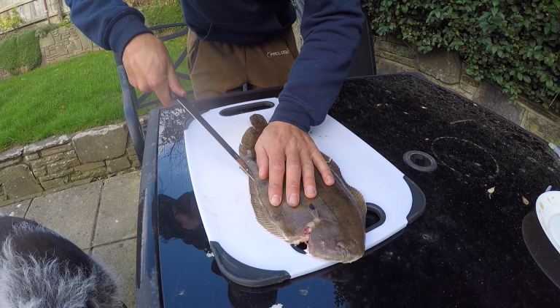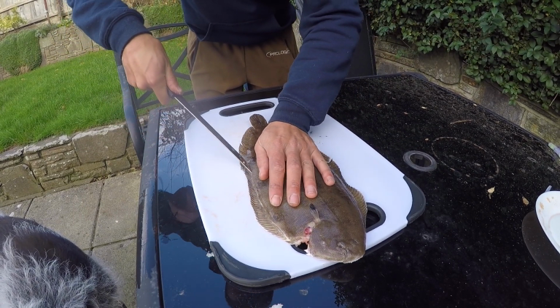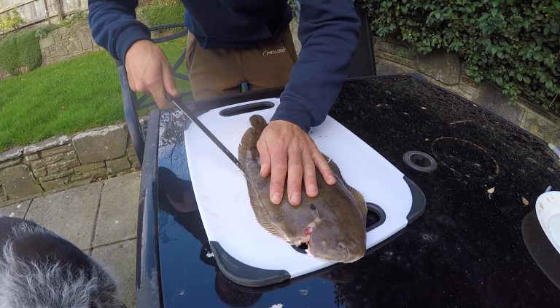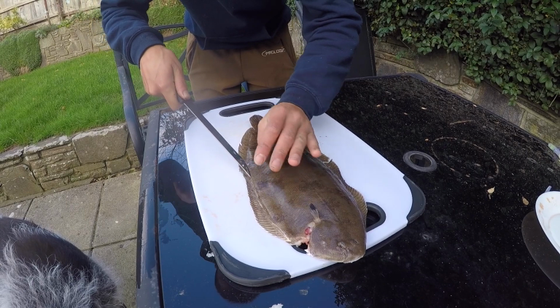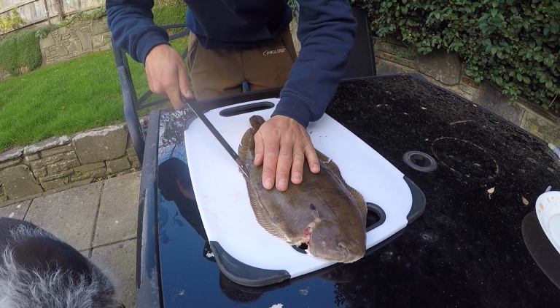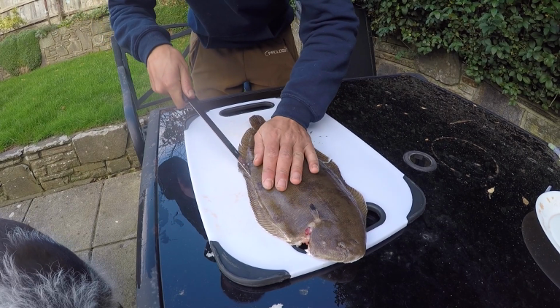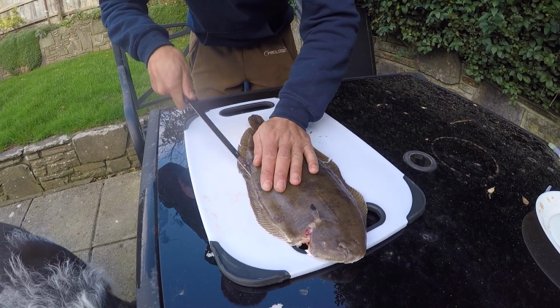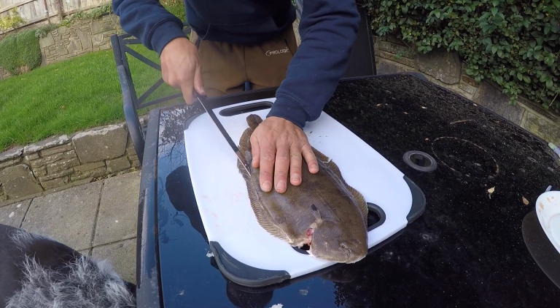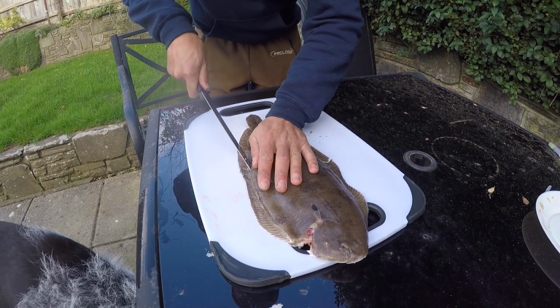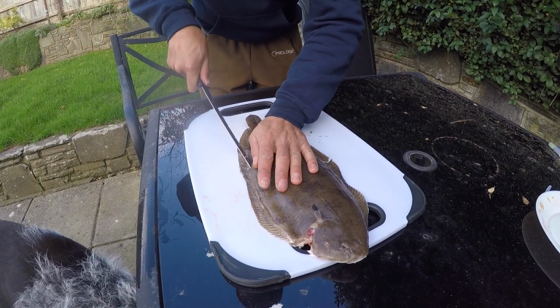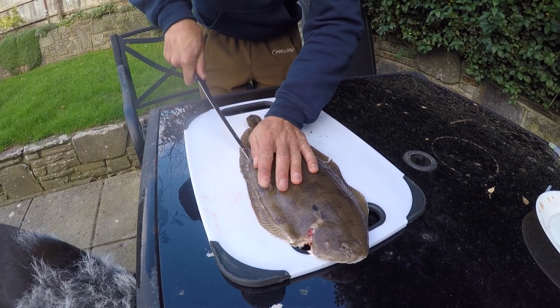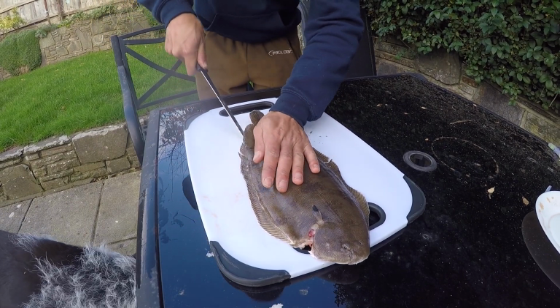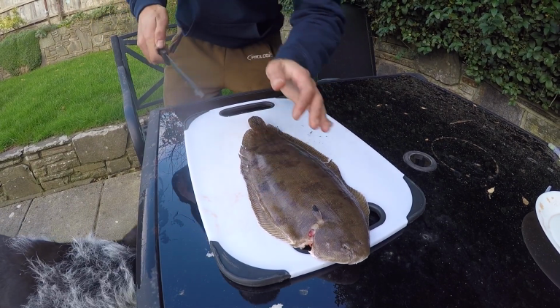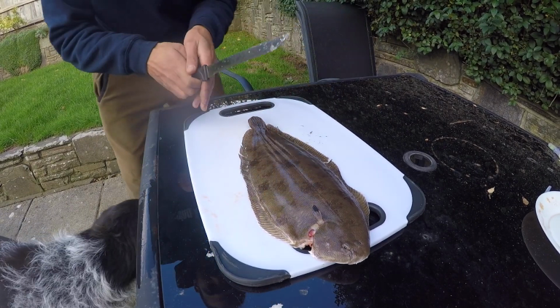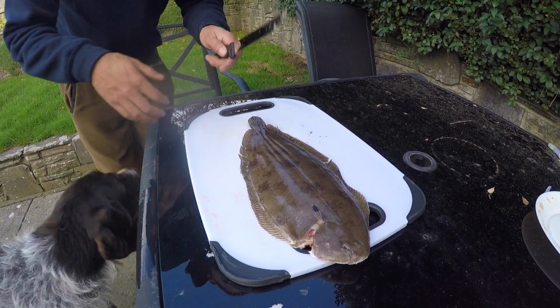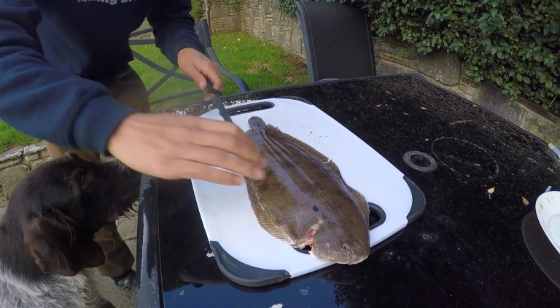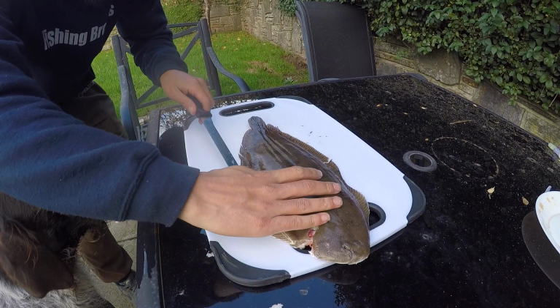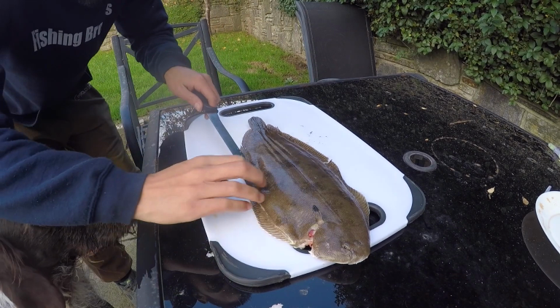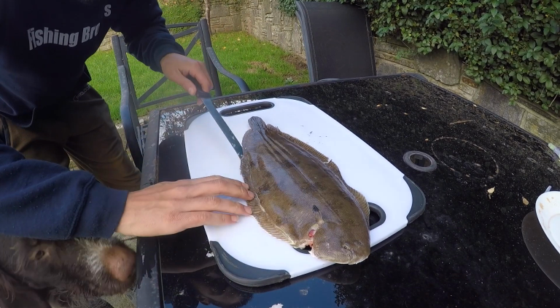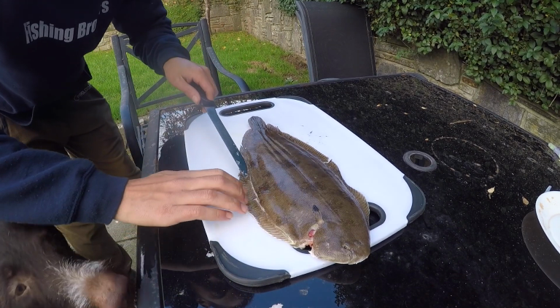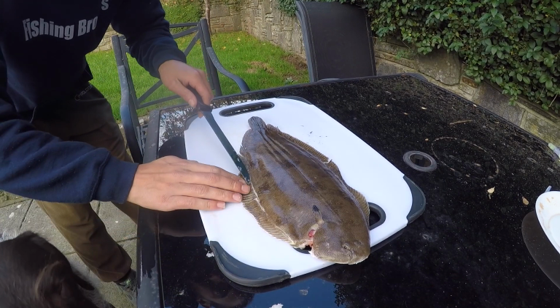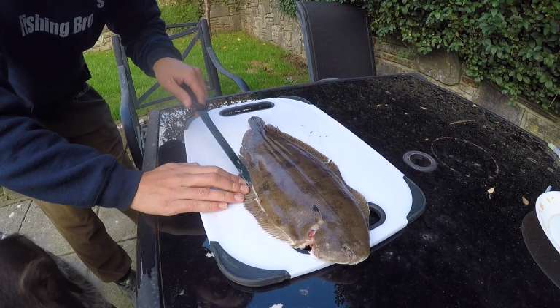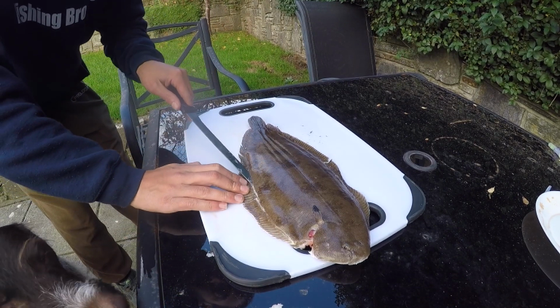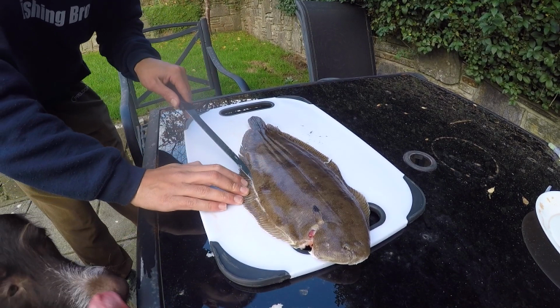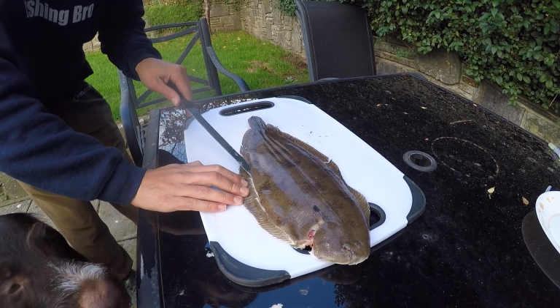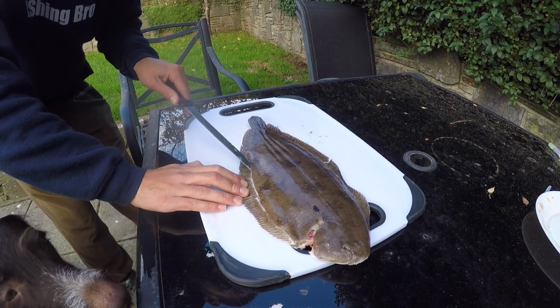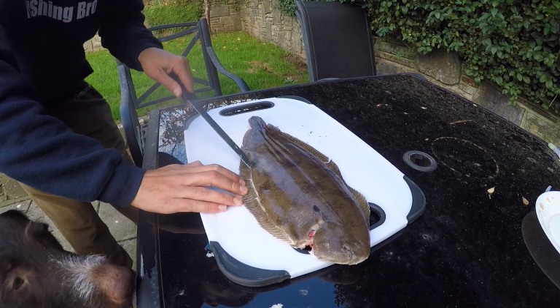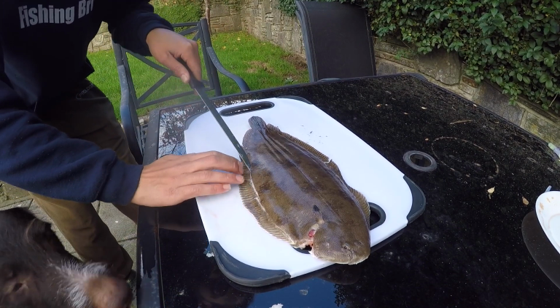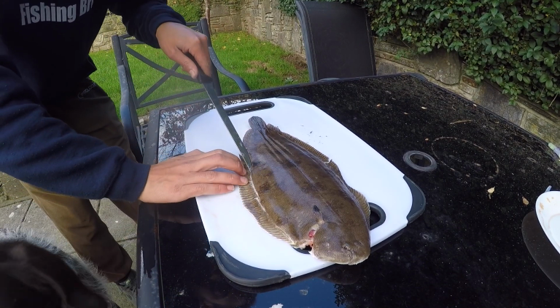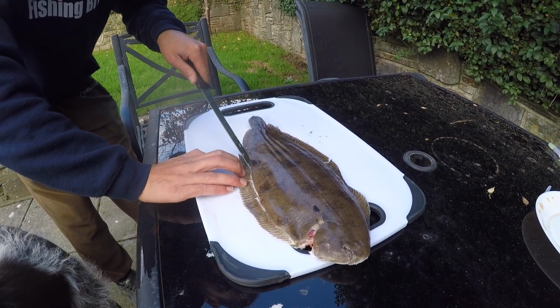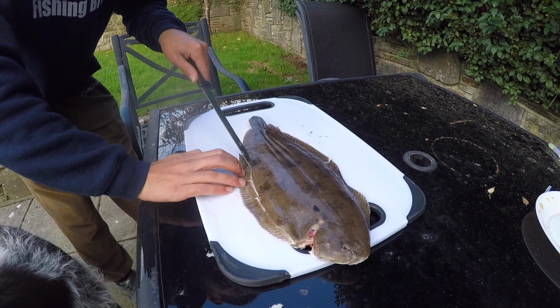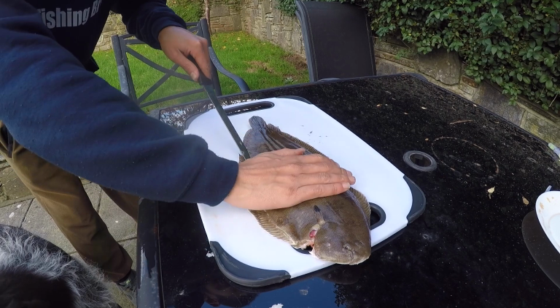Now I'm not going to lie, I'm not an expert at filleting, but I mean I've seen this done a few times when I've been fishing for turbot and brill on the boats, and this is how they've always told me.